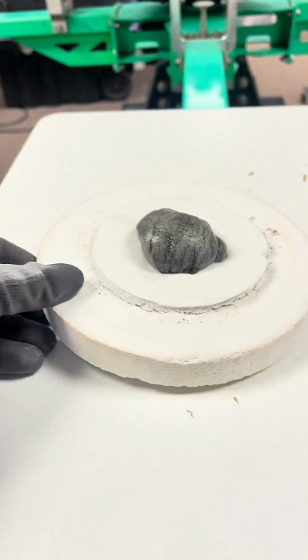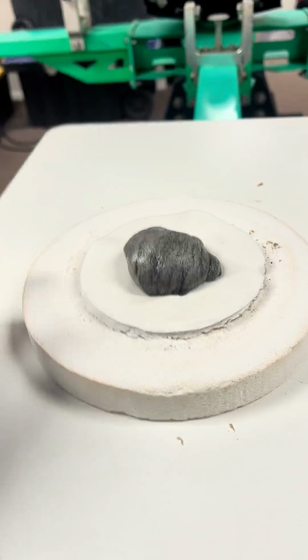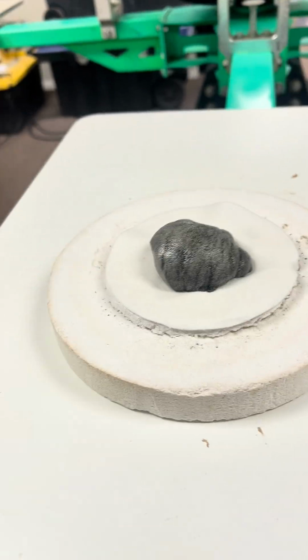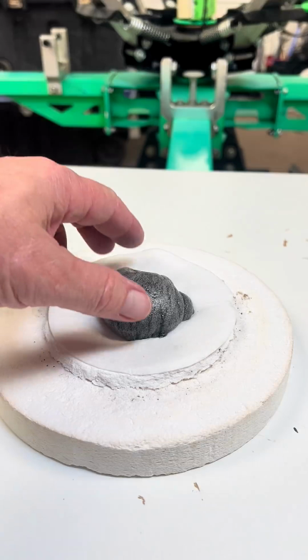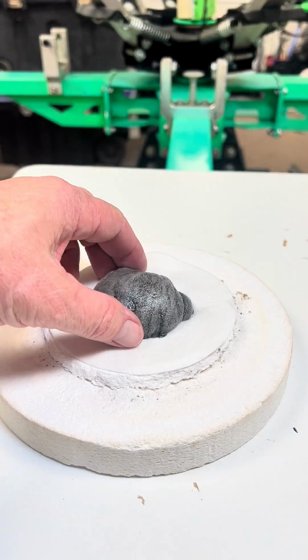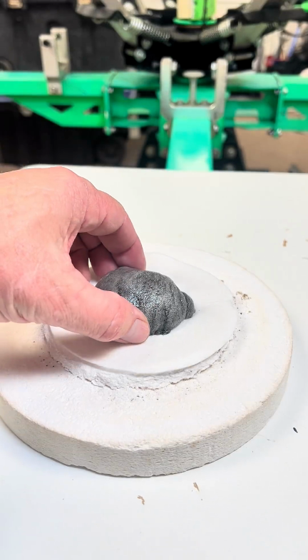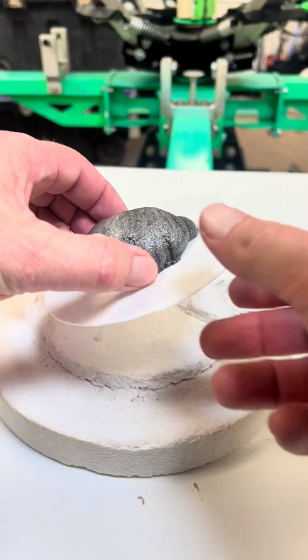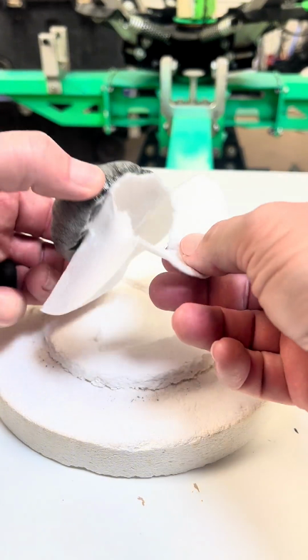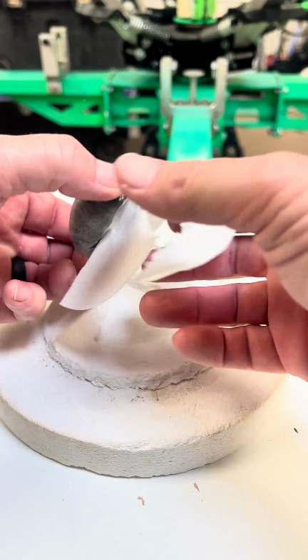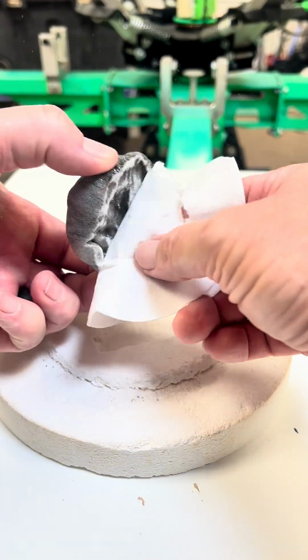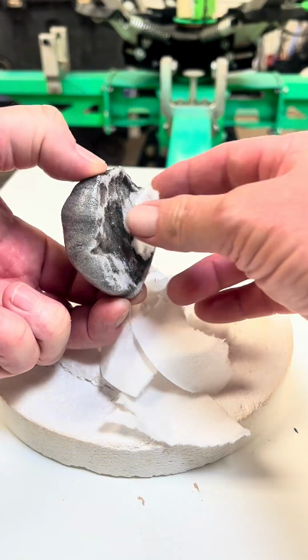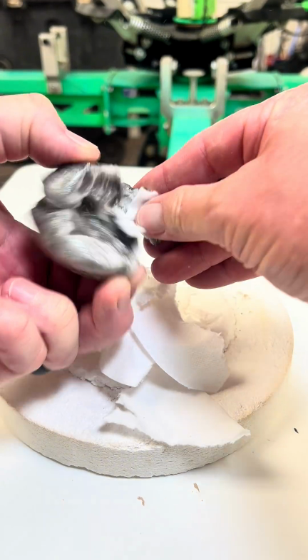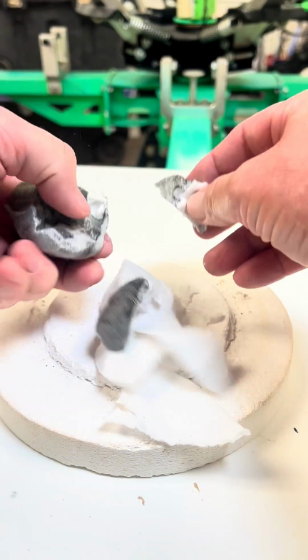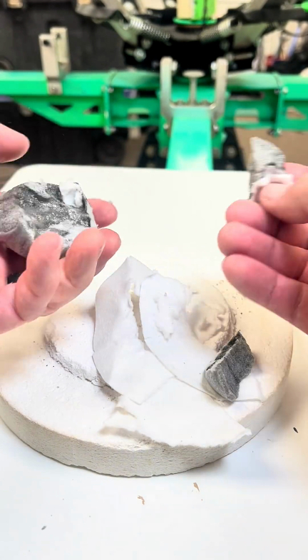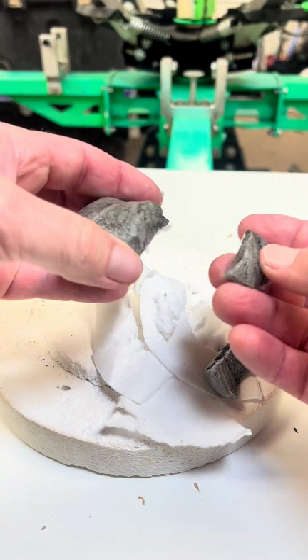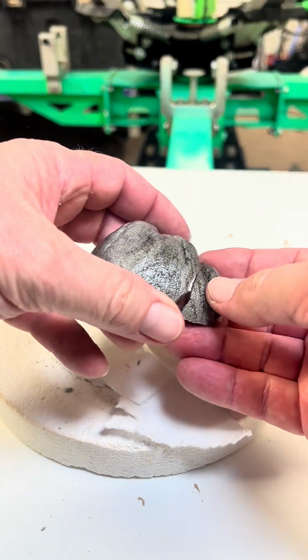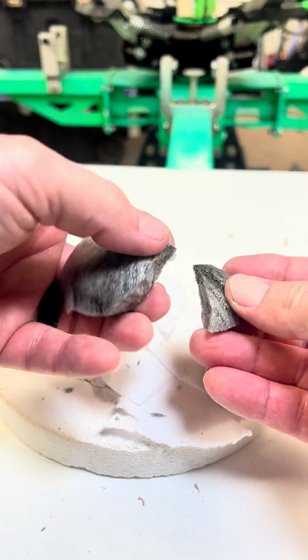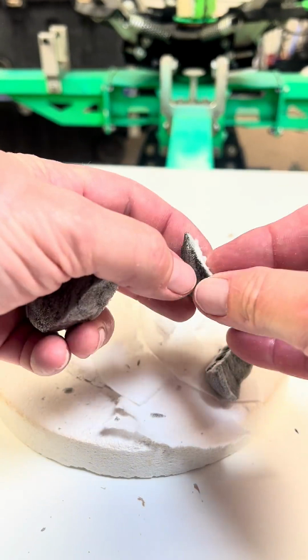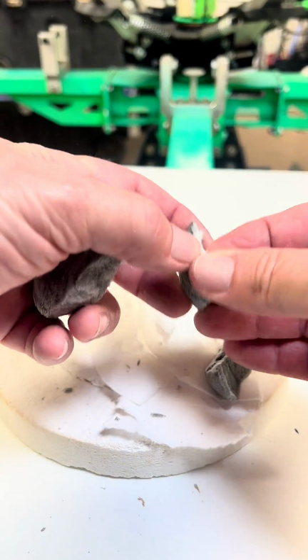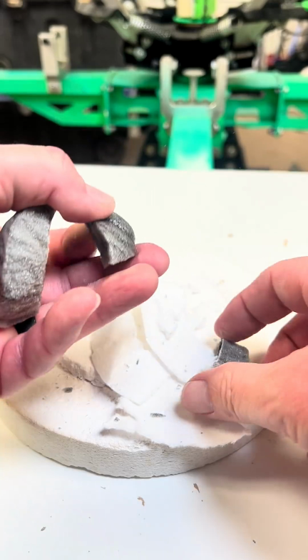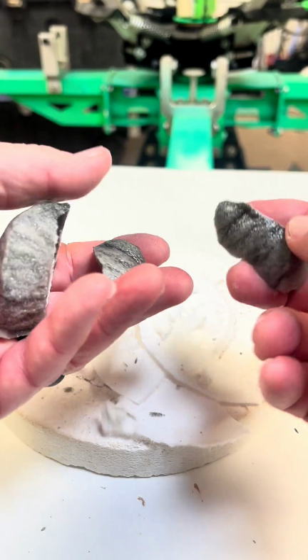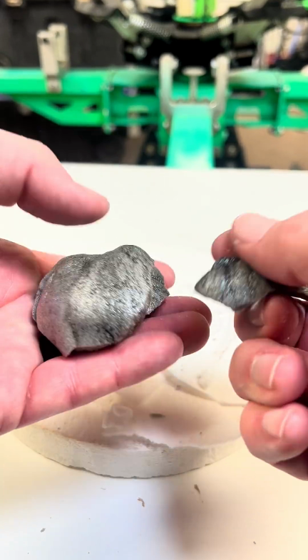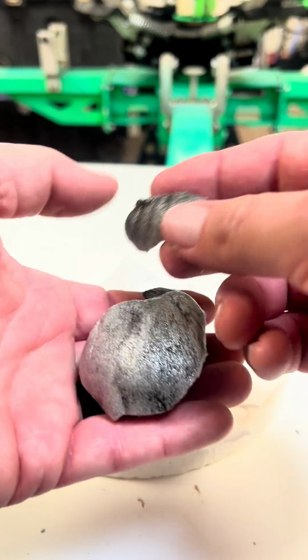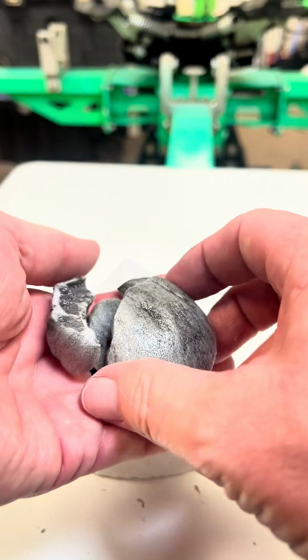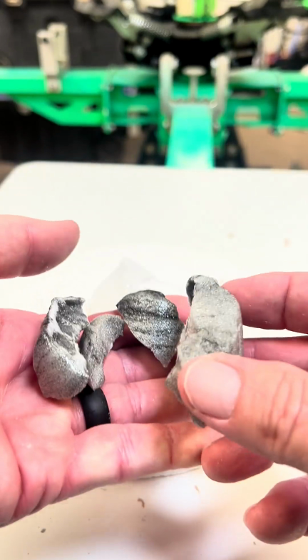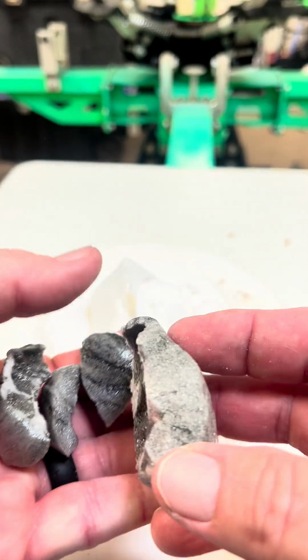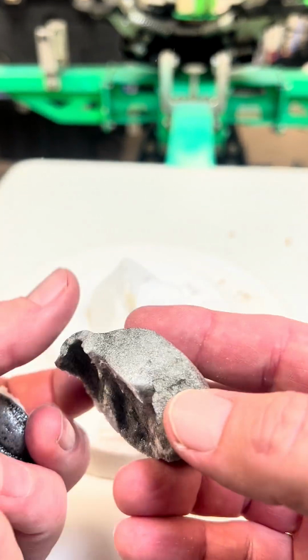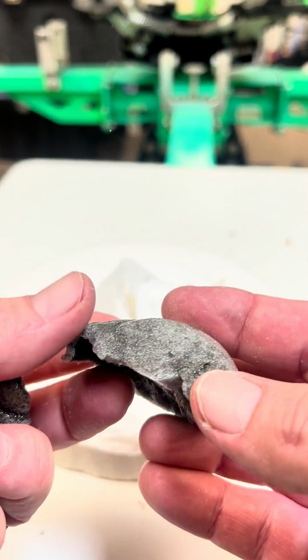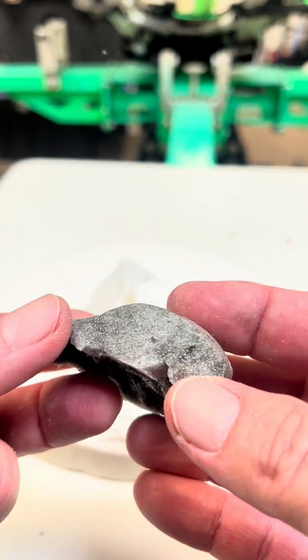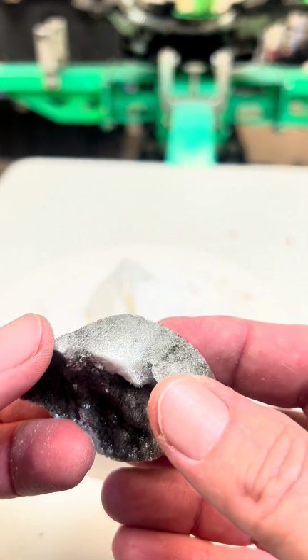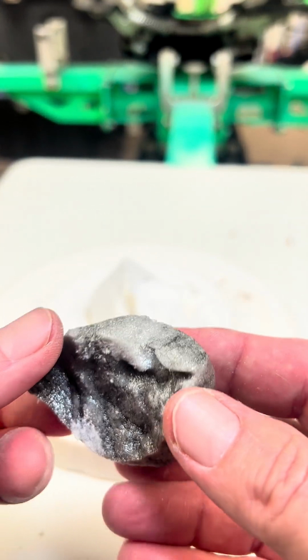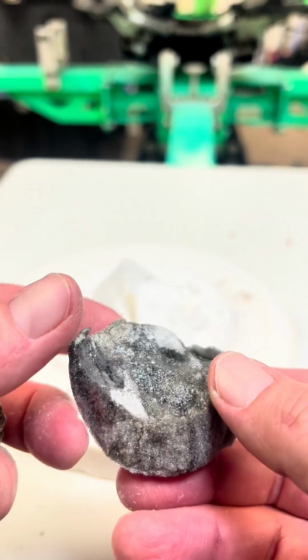Okay, so it's cooled completely down now. I'm going to pick it up and check it out, pull some of this kiln paper off. But this thing is just very brittle and just falls apart. So I don't think this experiment is going to work with my microwave kiln, but there may be another way to do it. What do you guys think? Let me know in the comments.